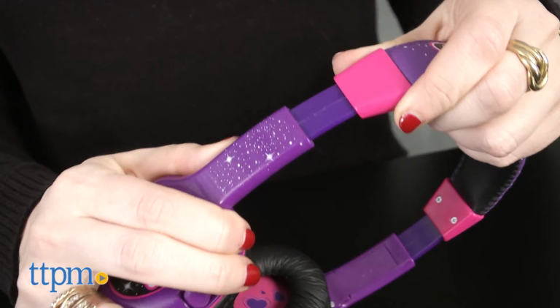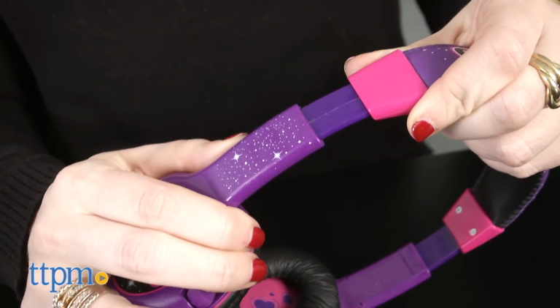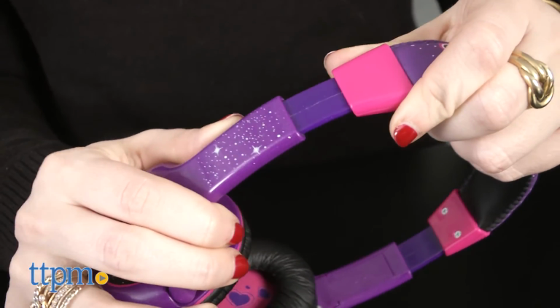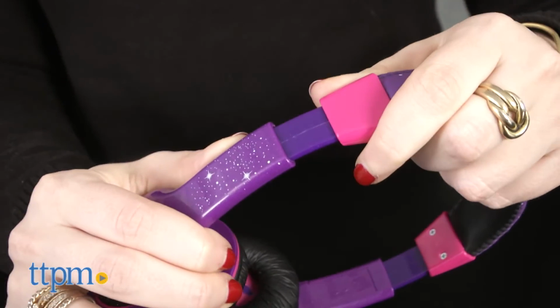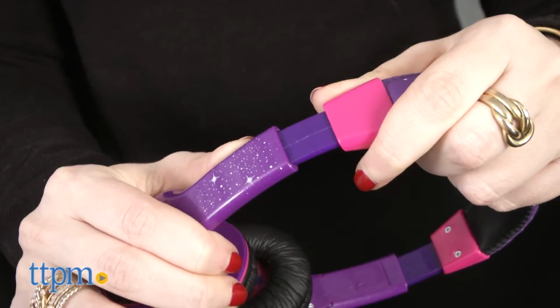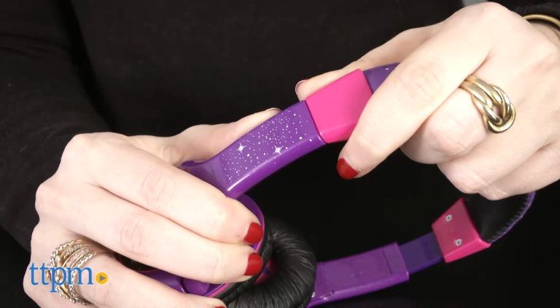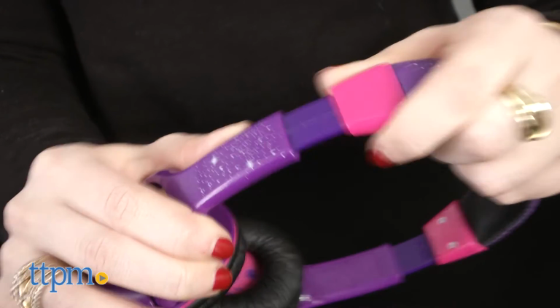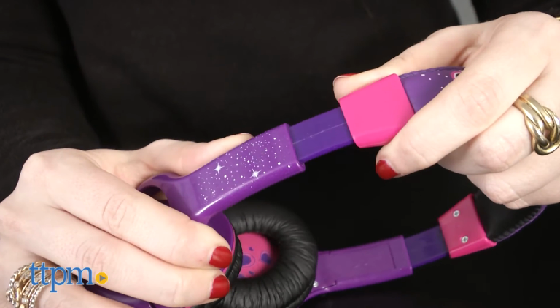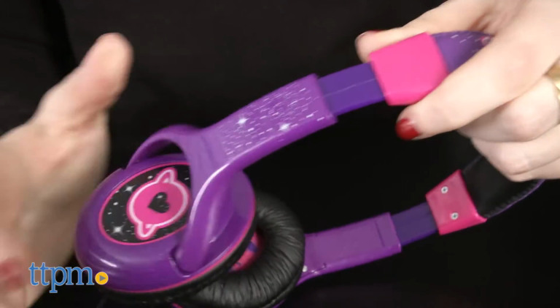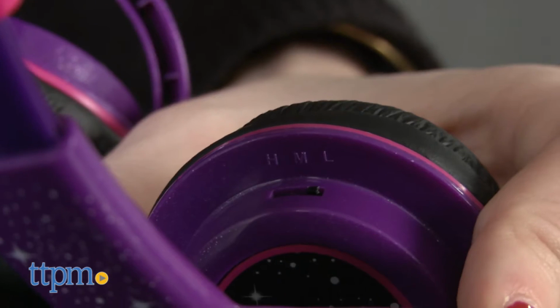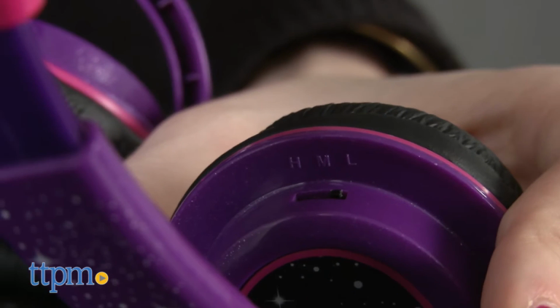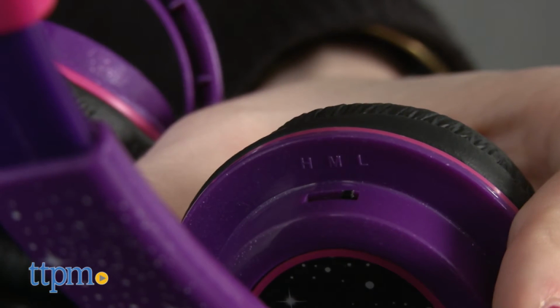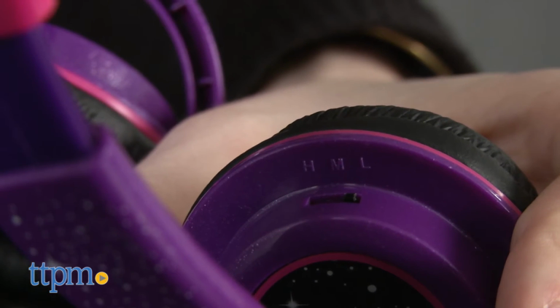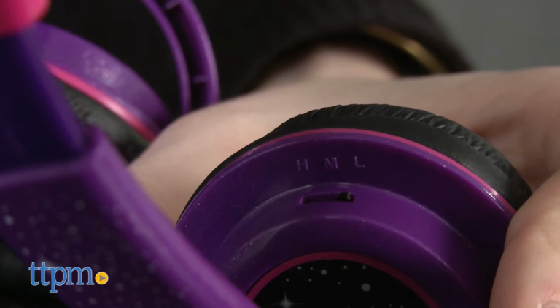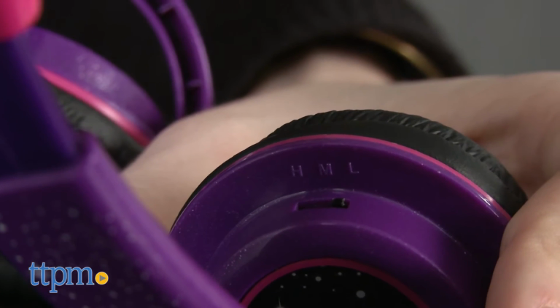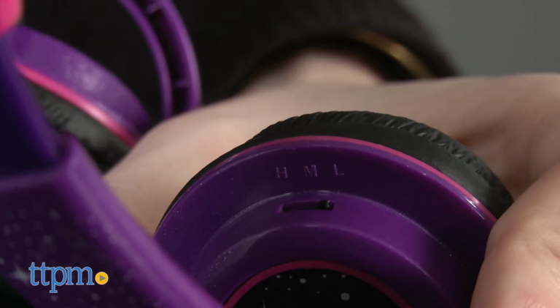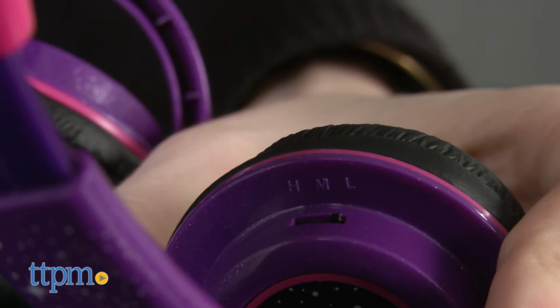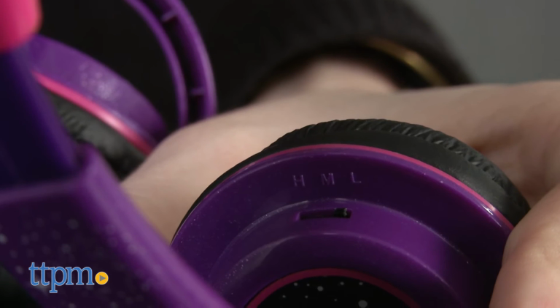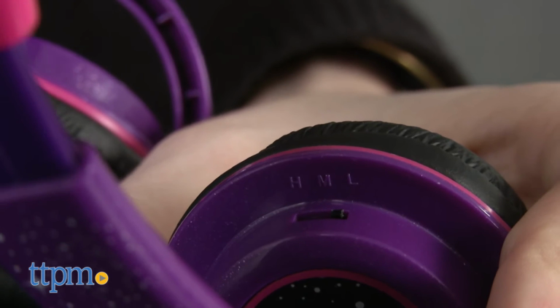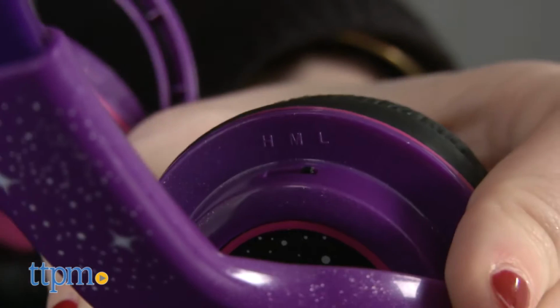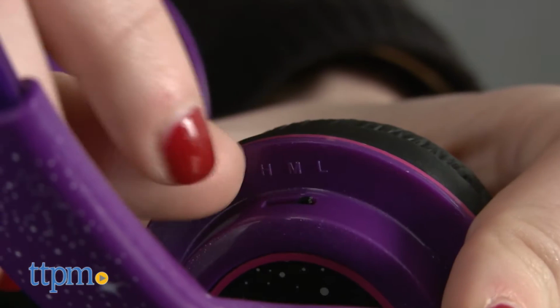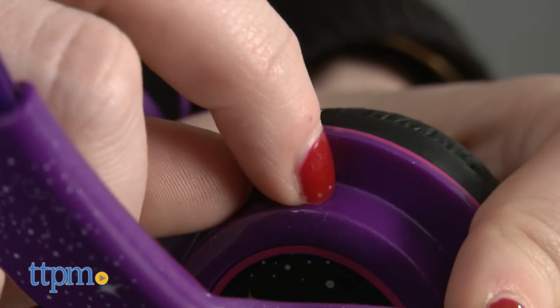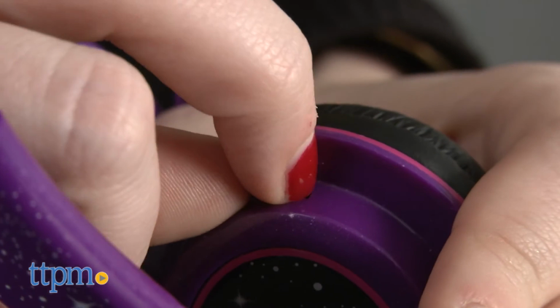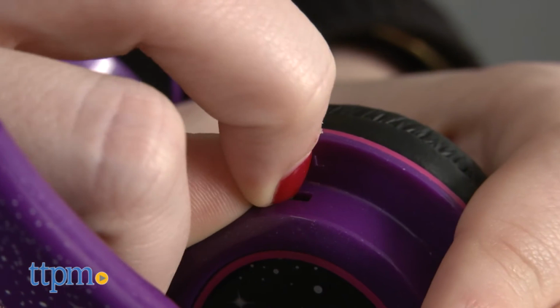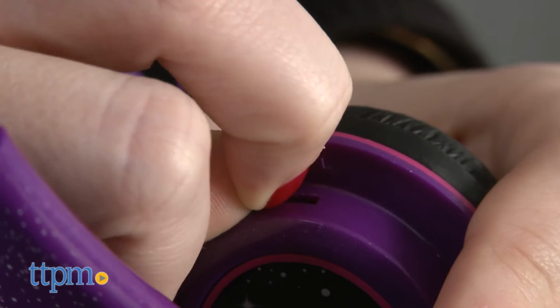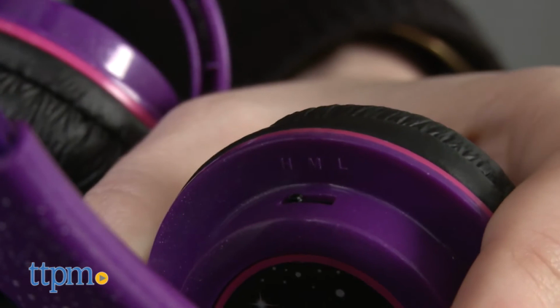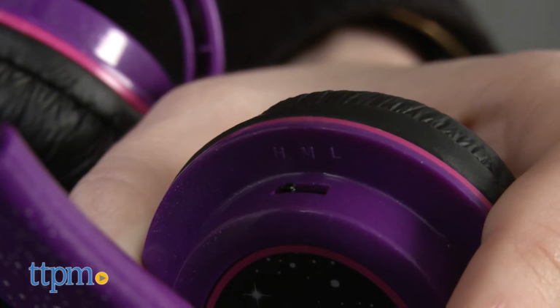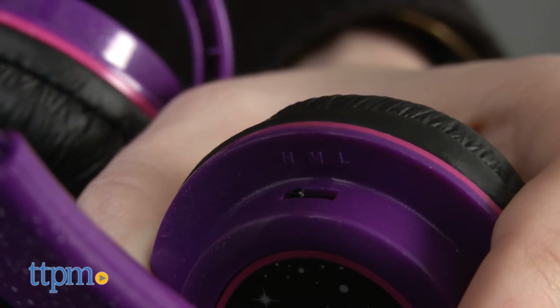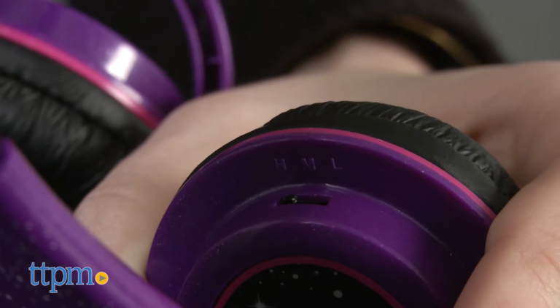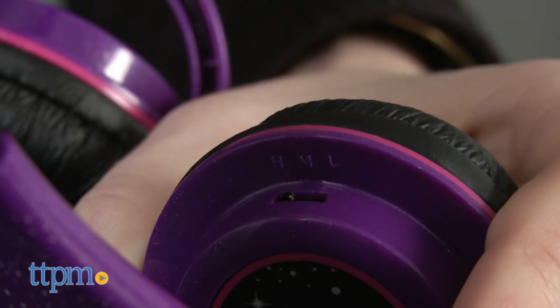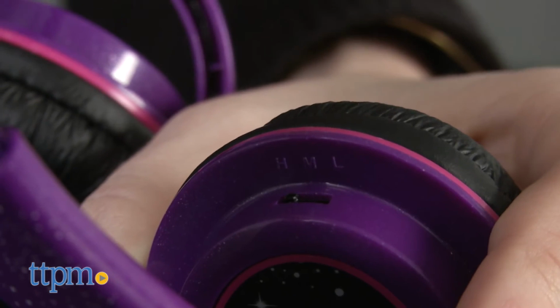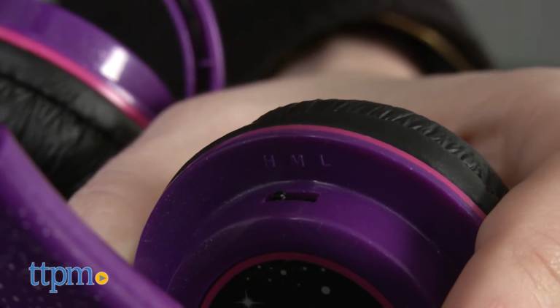The headphones also feature a built-in volume limiter which parents can set to limit the maximum volume level to provide a safe listening experience for kids. Located on the inner portion of the left ear cup, parents can set it to low, medium, or high.